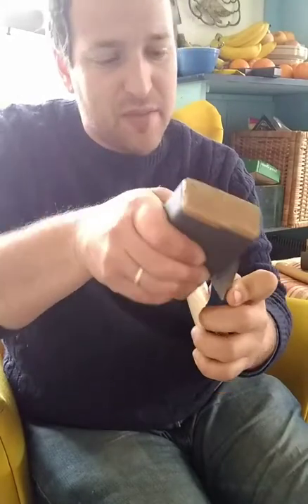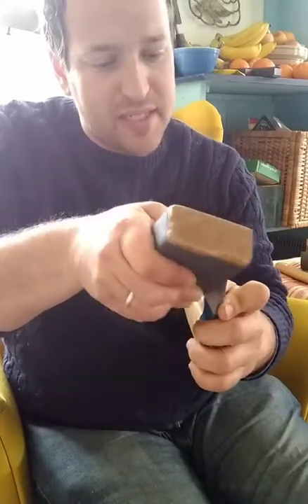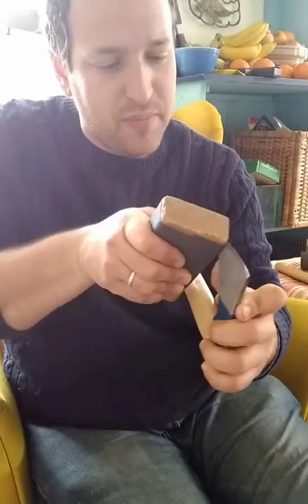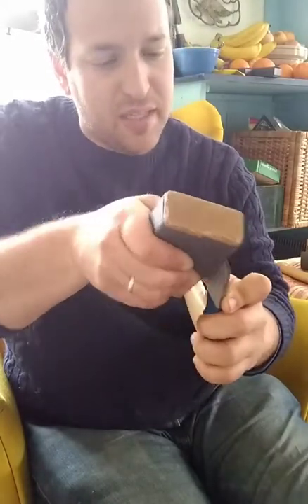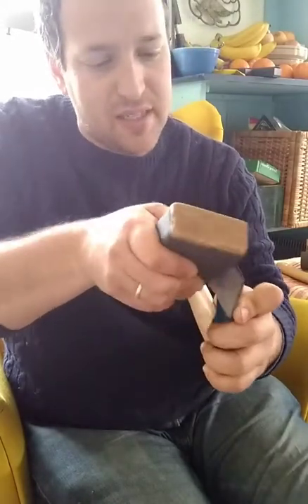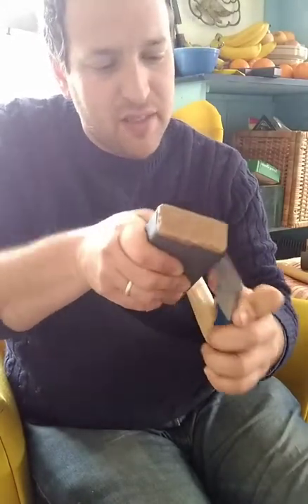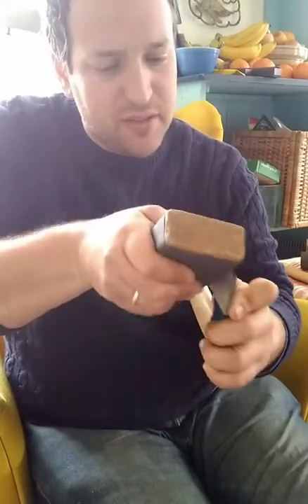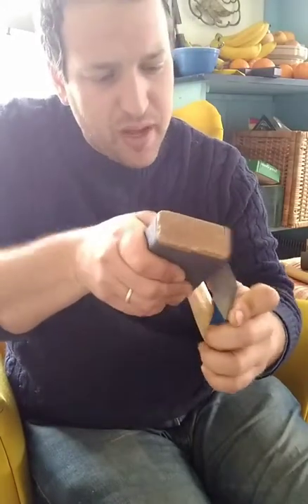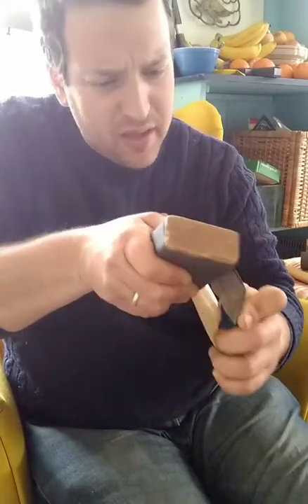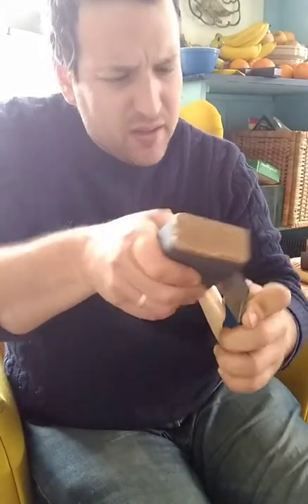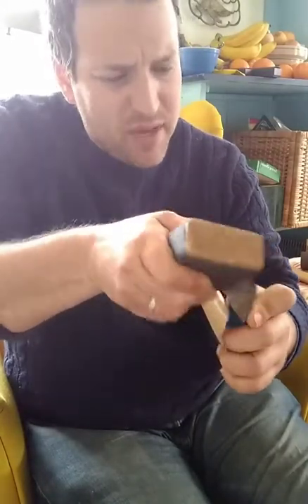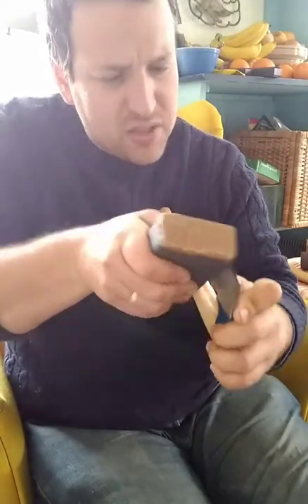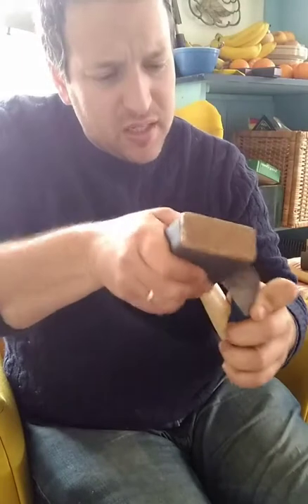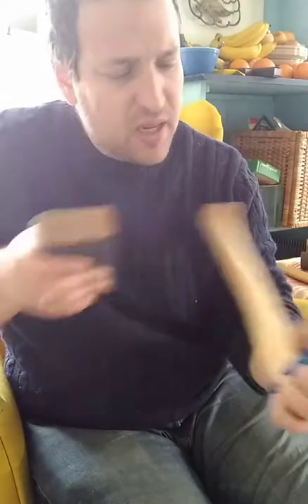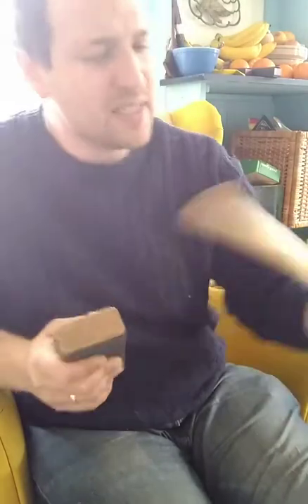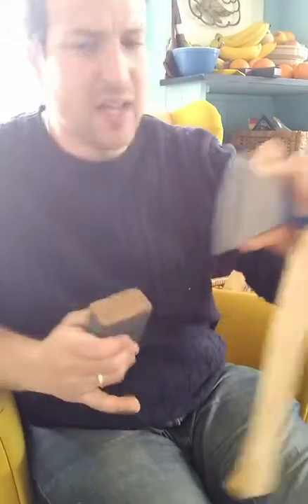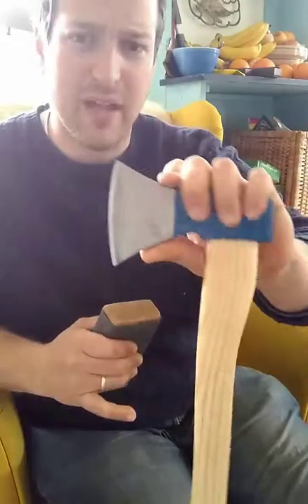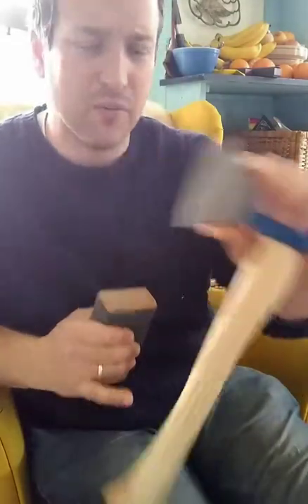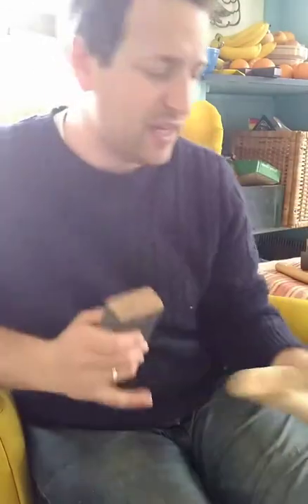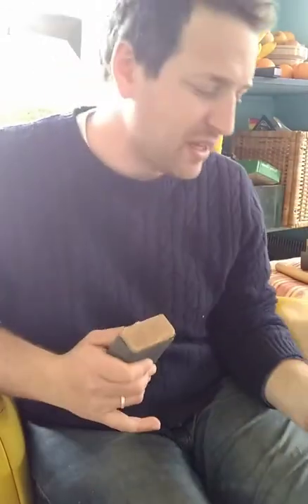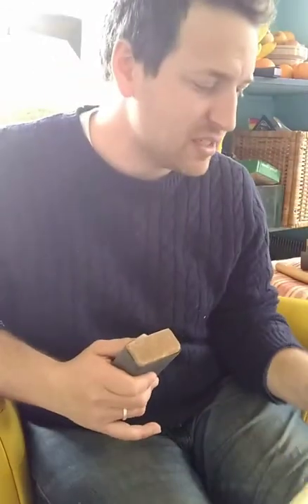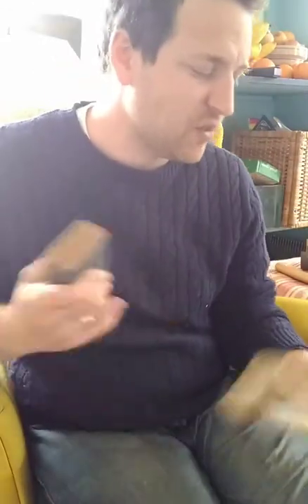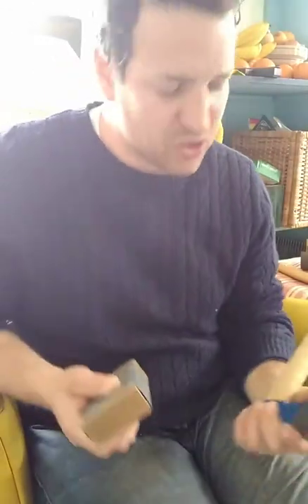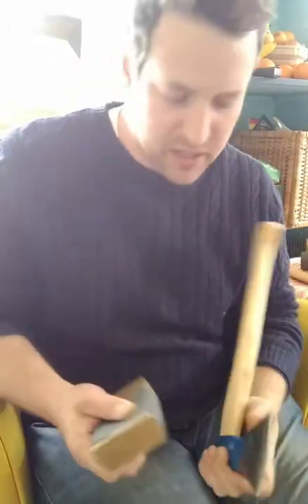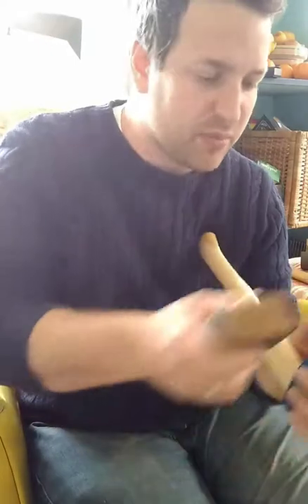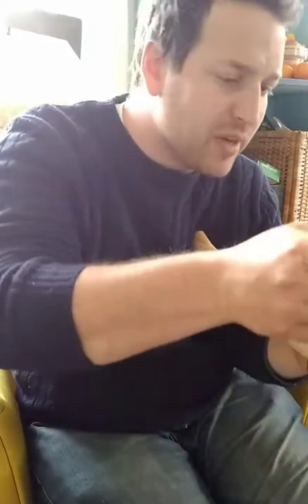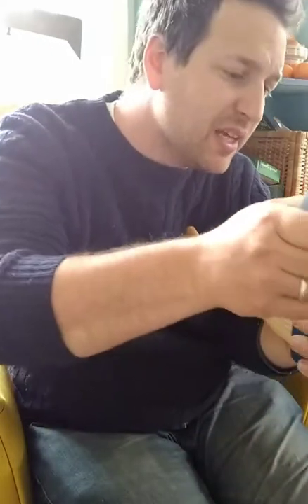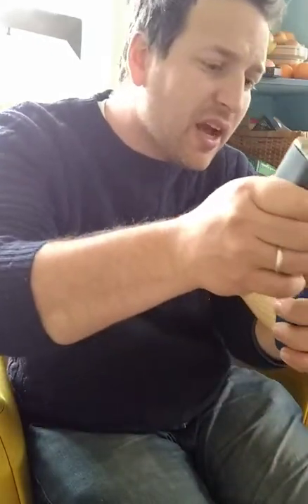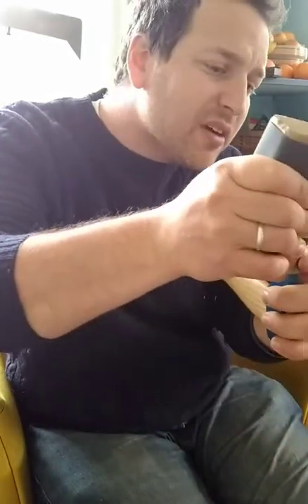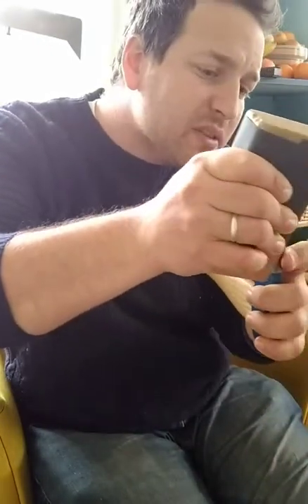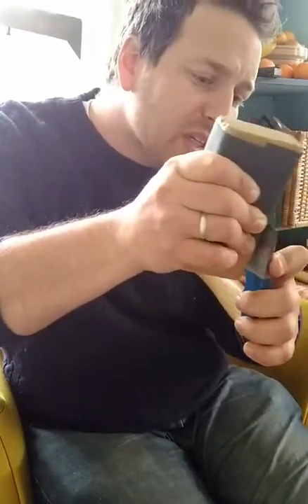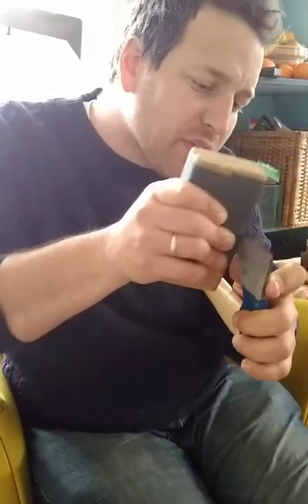That was basically the same price as this lovely little Stubai that's made in Austria. It's a little light for an axe — I think once I get it sharp it's going to perform nicely.